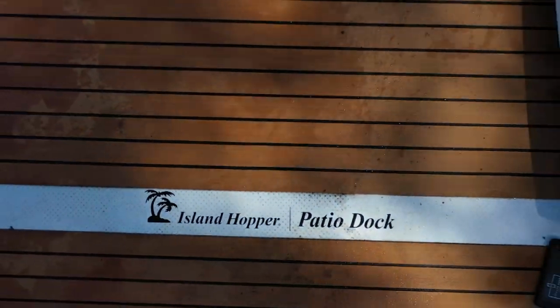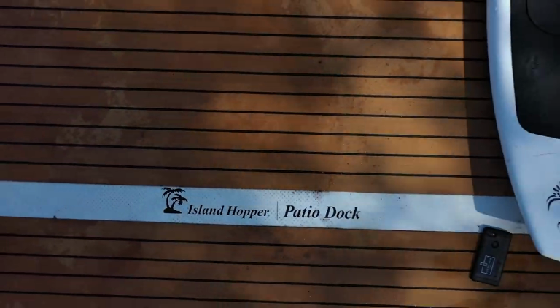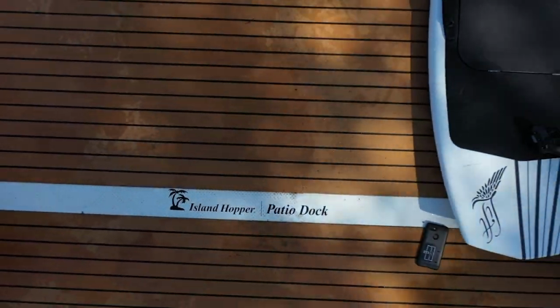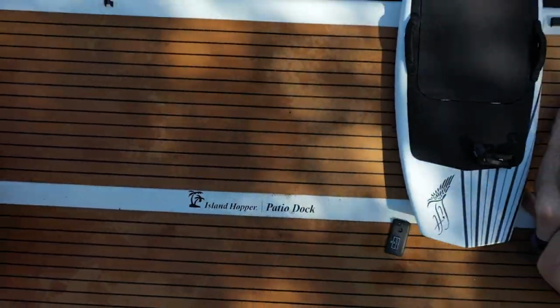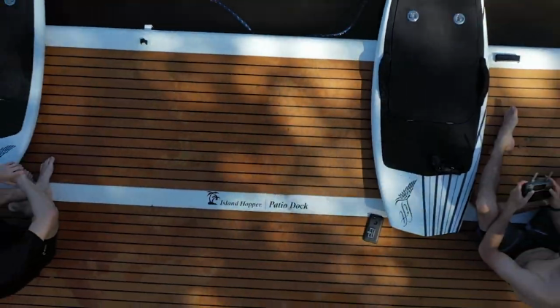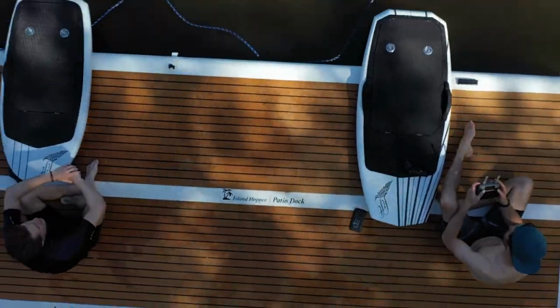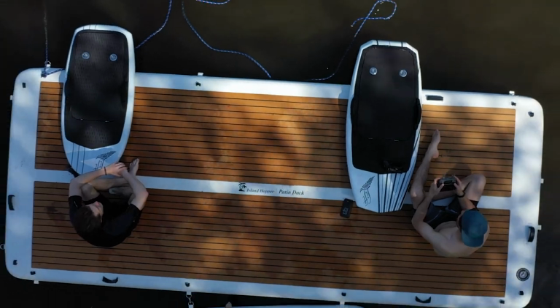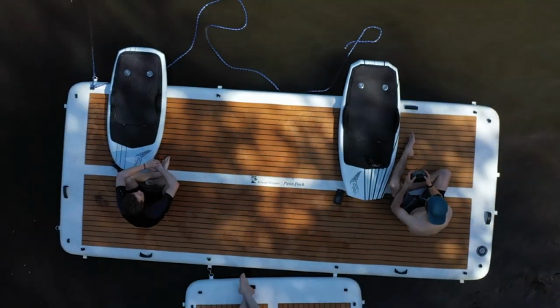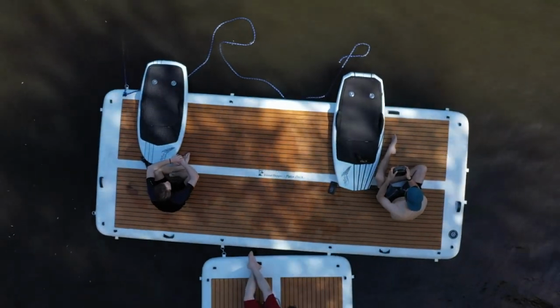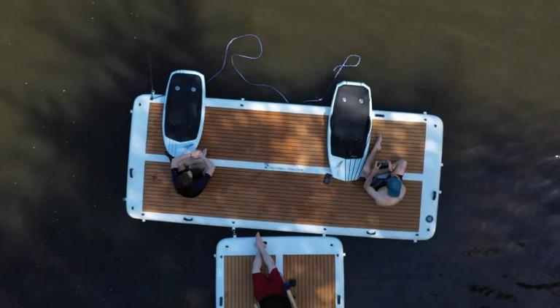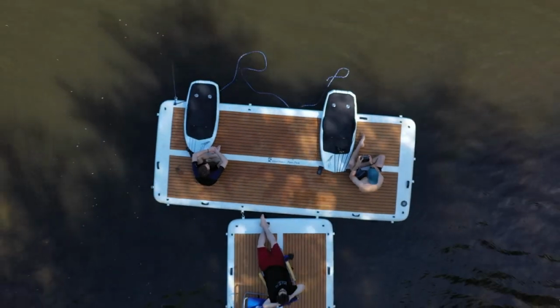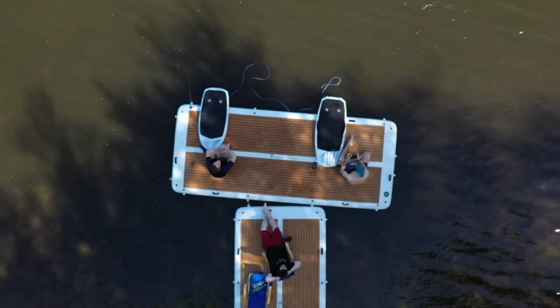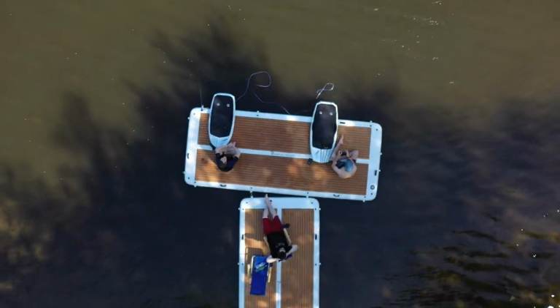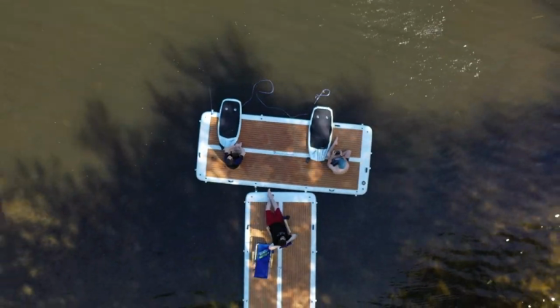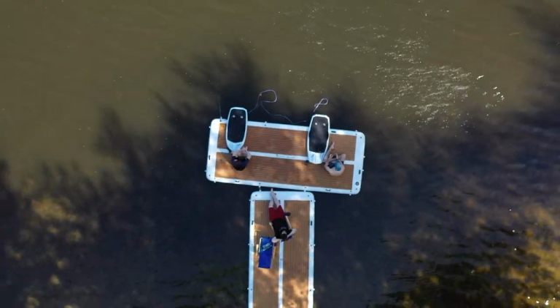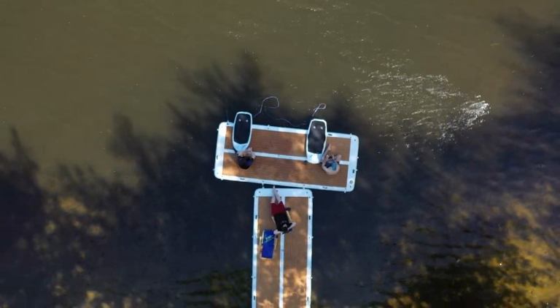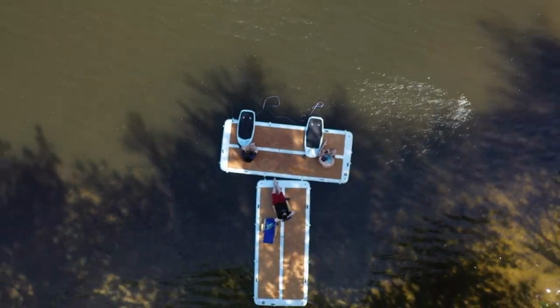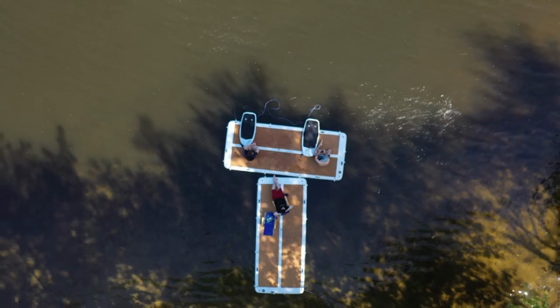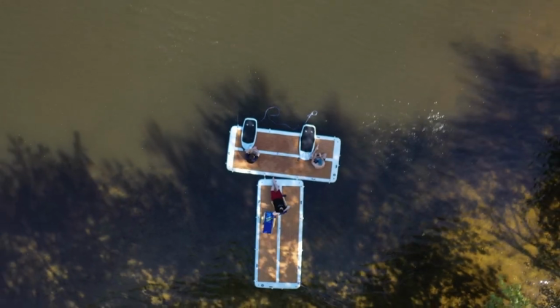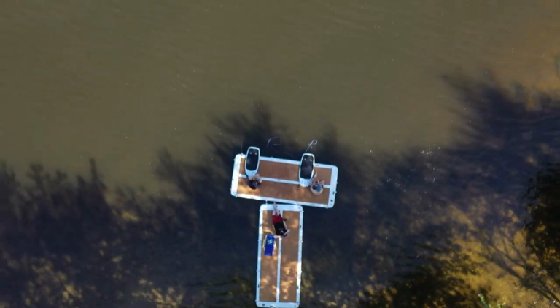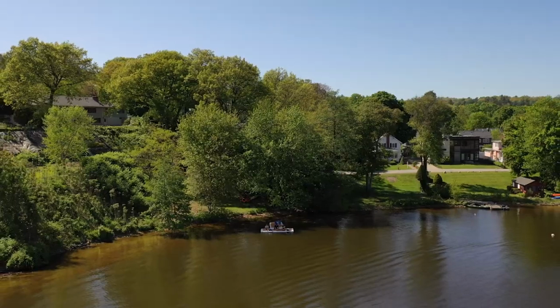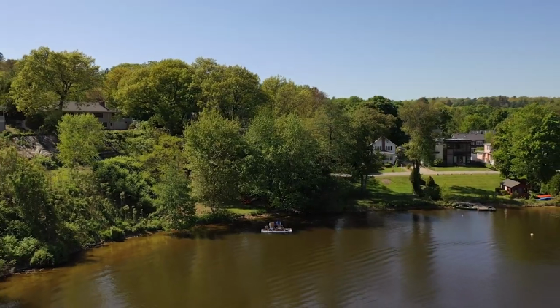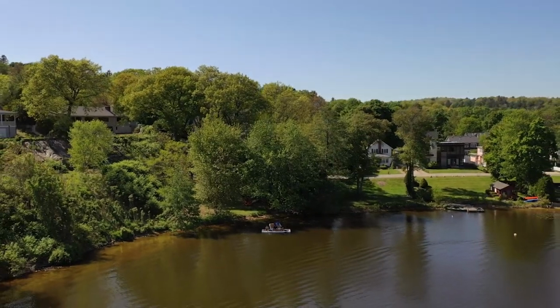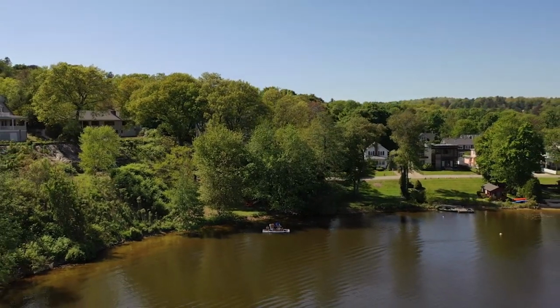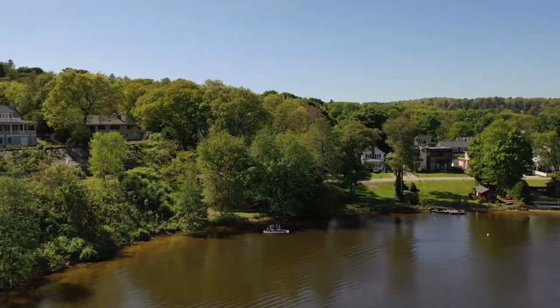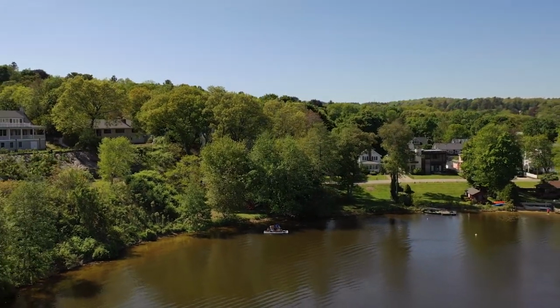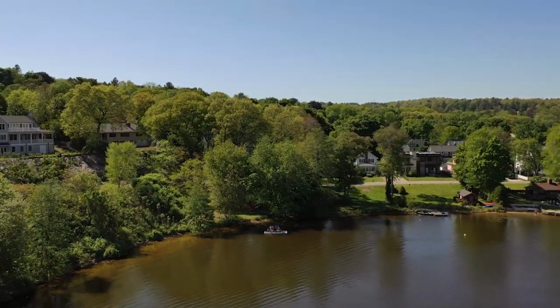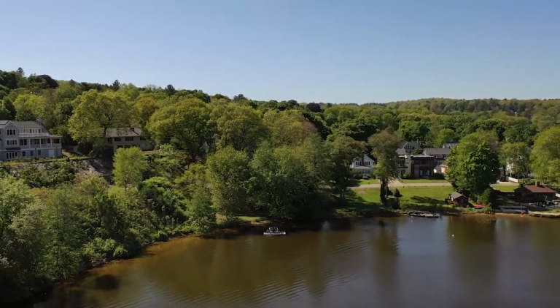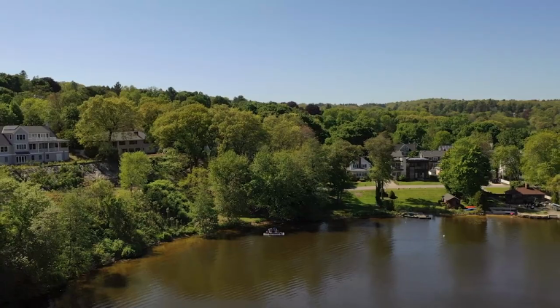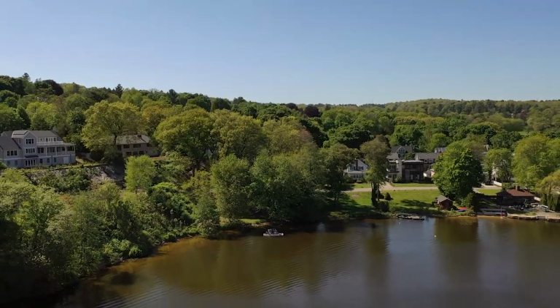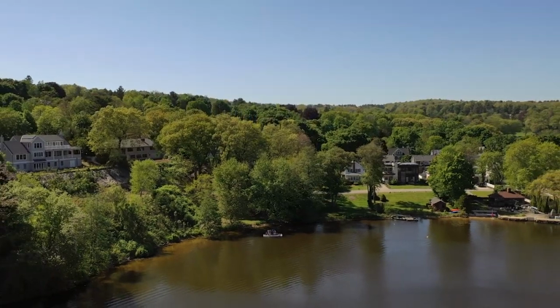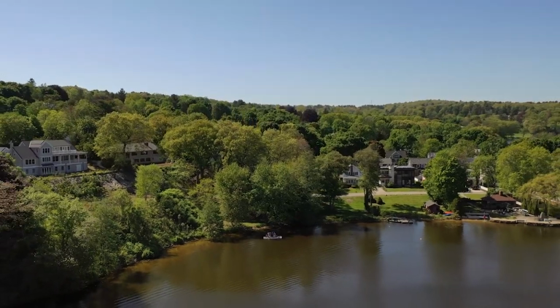Island Hopper sent us their Patio Docks so we could put them to the test. Keep in mind we are not paid to make this review, but we do make a small commission if you end up buying one. So if you found this review helpful and want to support our channel, check out the links in the description below.